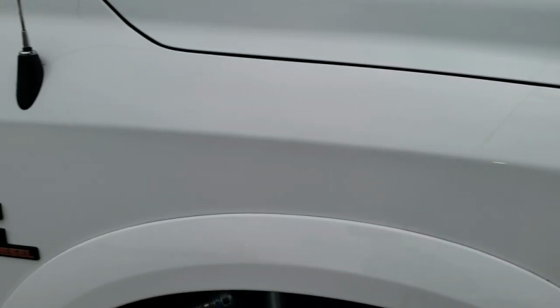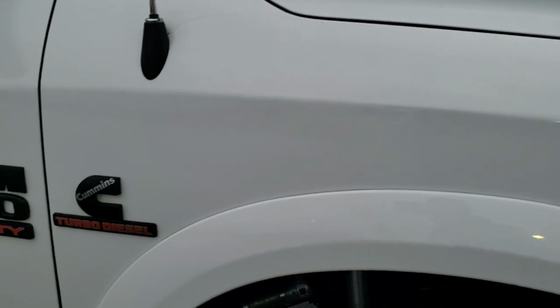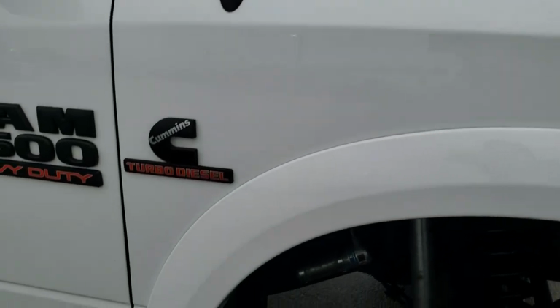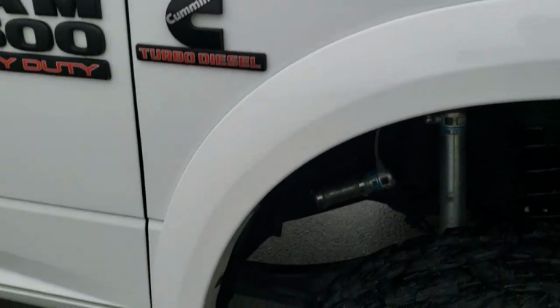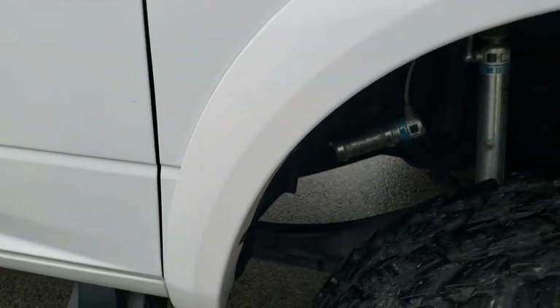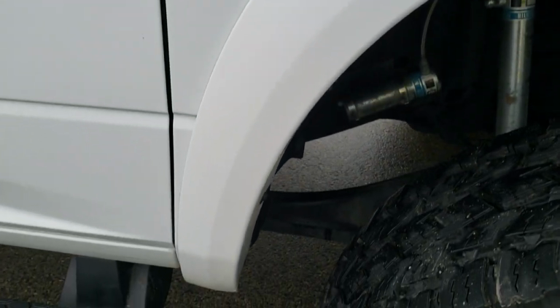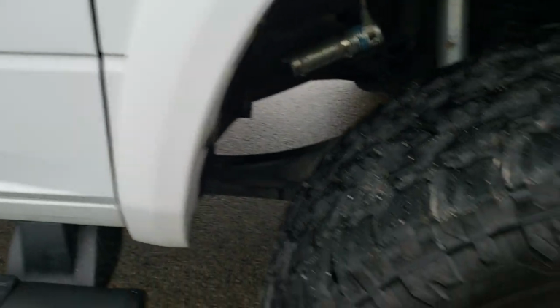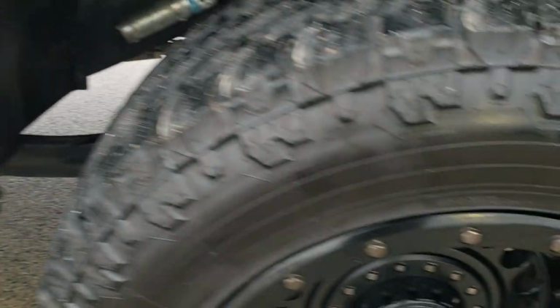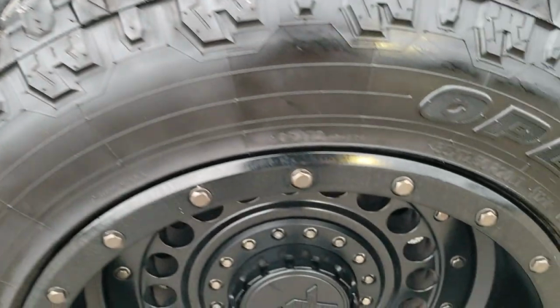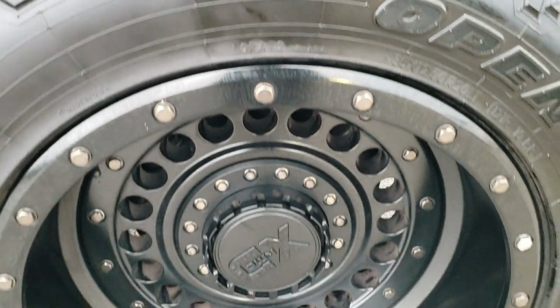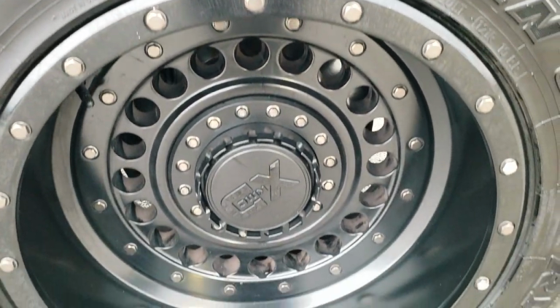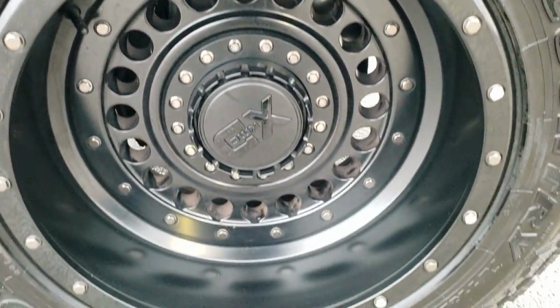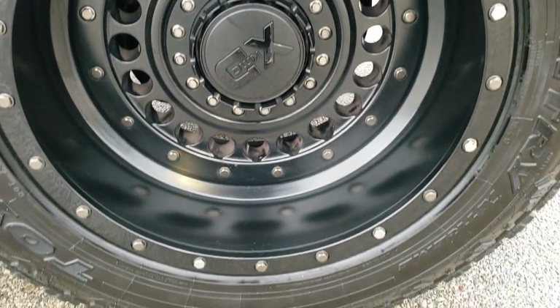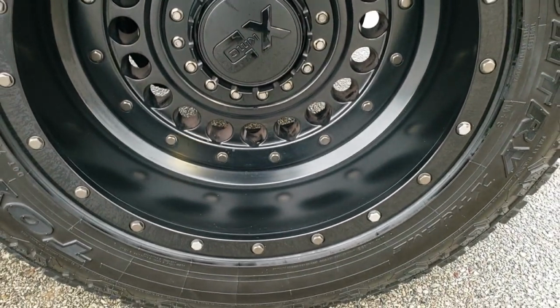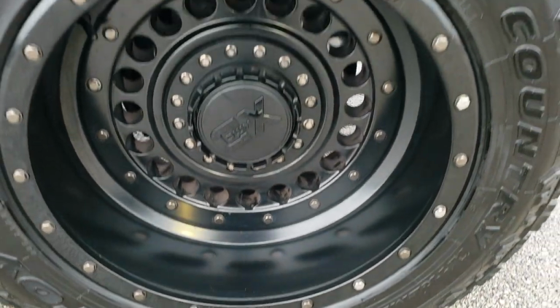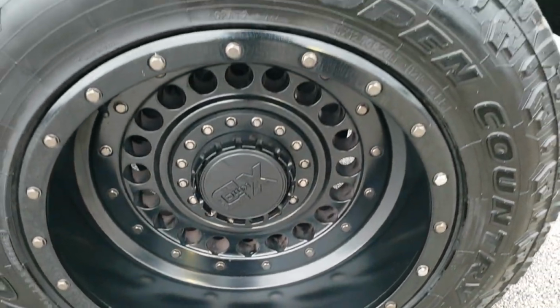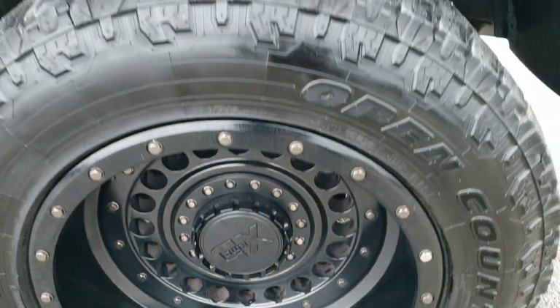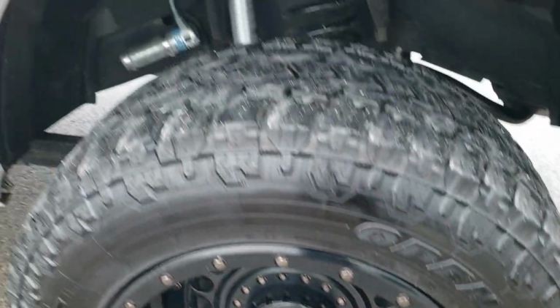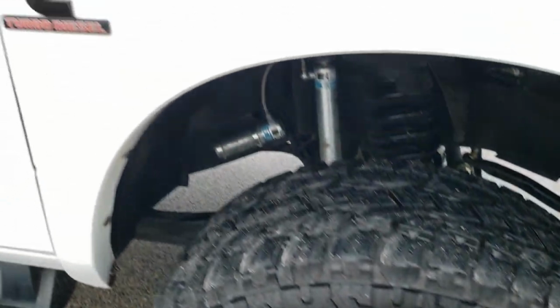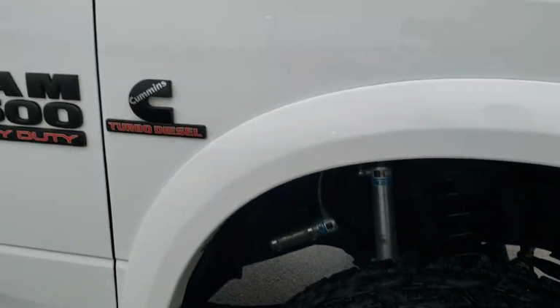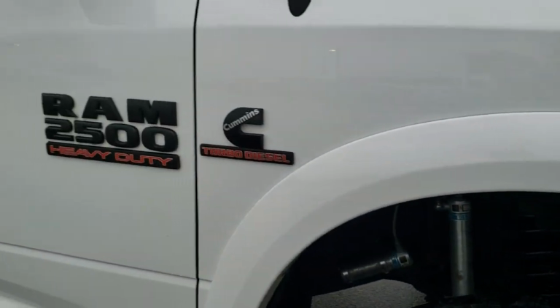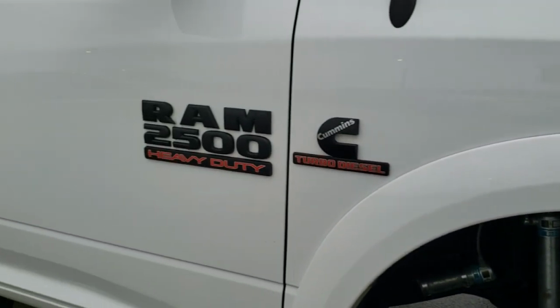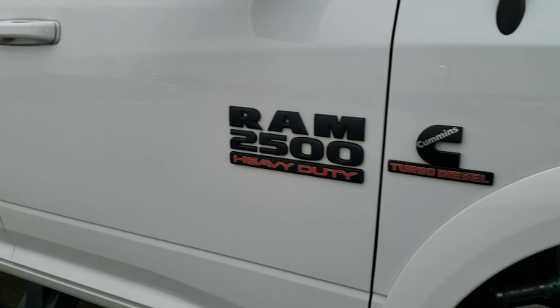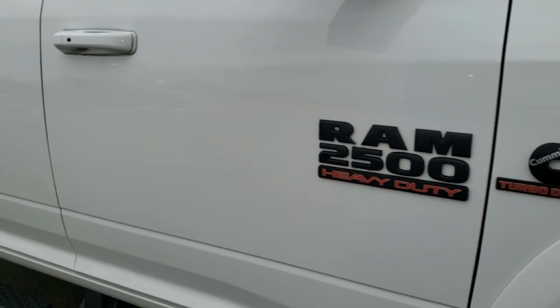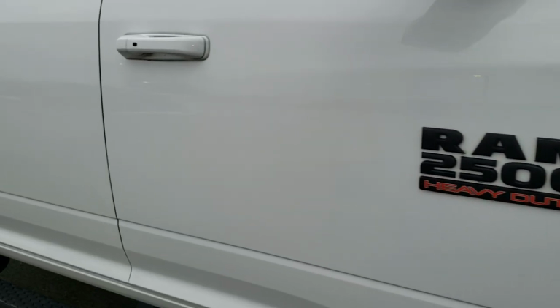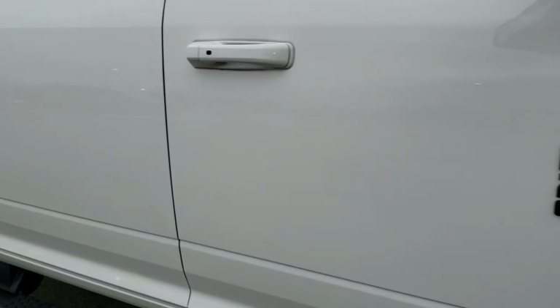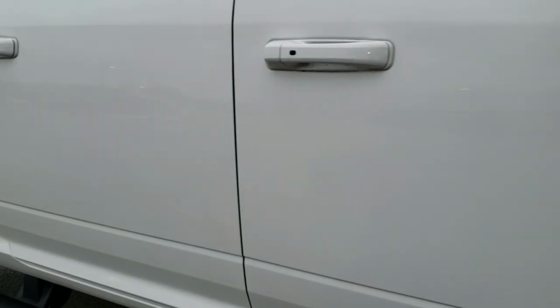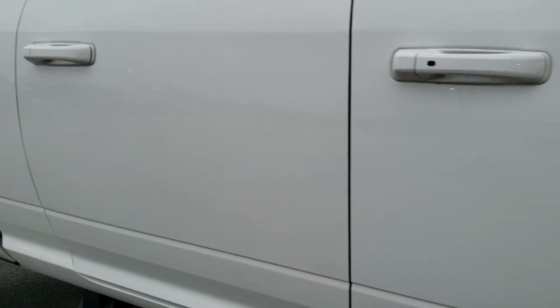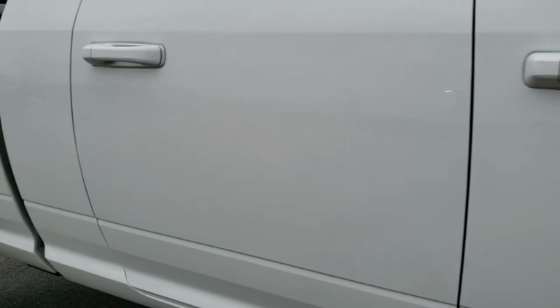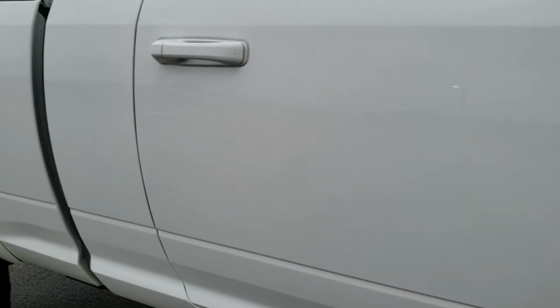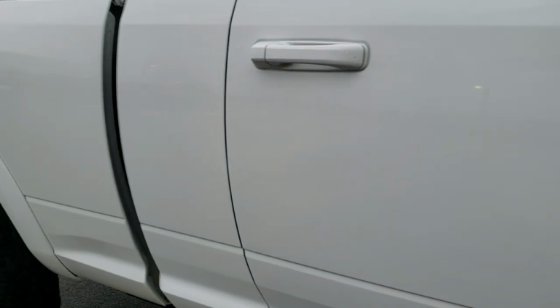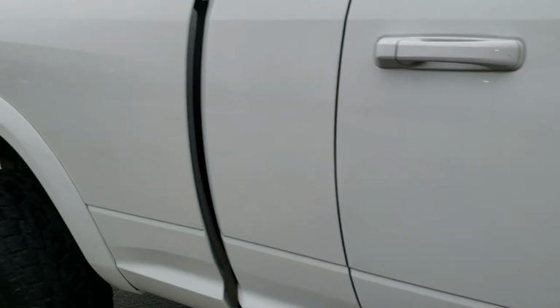Passenger side fender — no dents or dings on that — and the passenger side rim is in excellent shape as well. I didn't see any scuffs or scrapes. As you go down this side of the truck you can see just how clean the body is, how reflective and mirror-like that paint is.